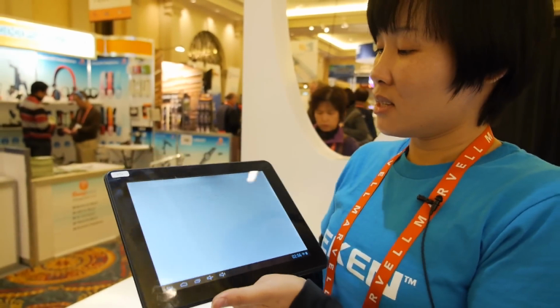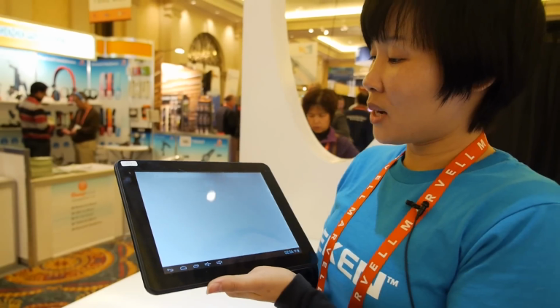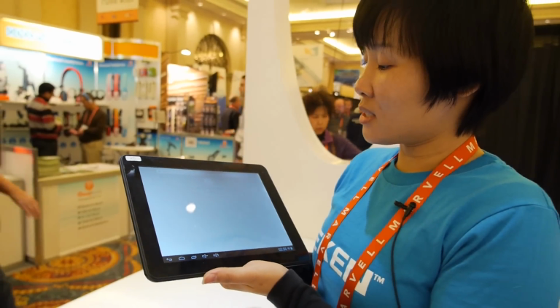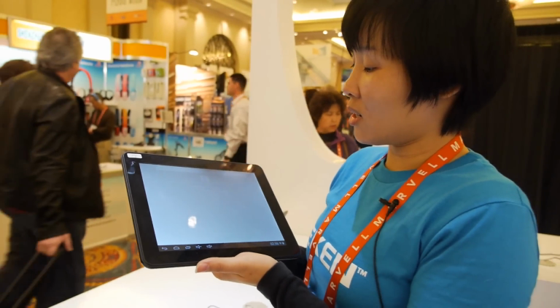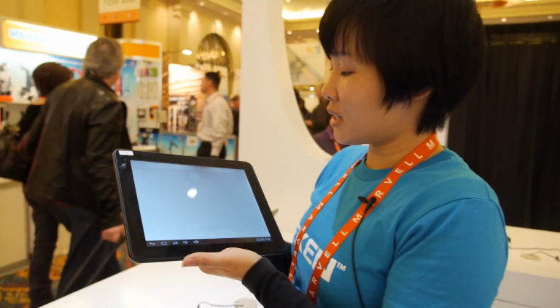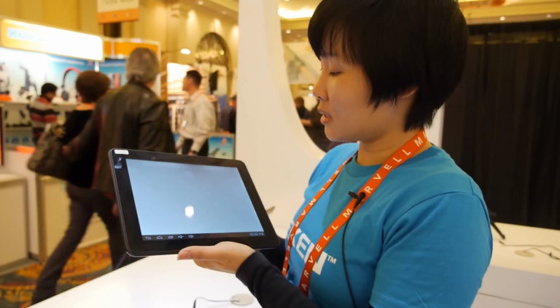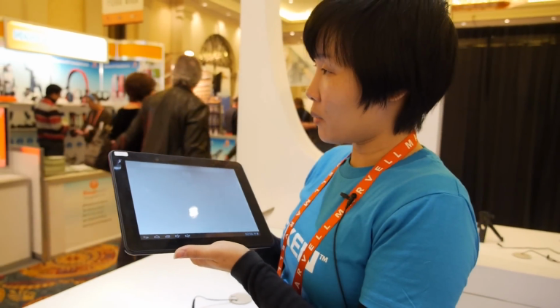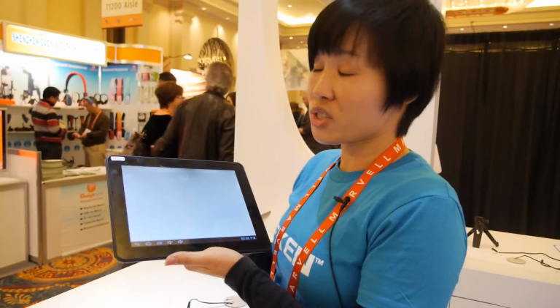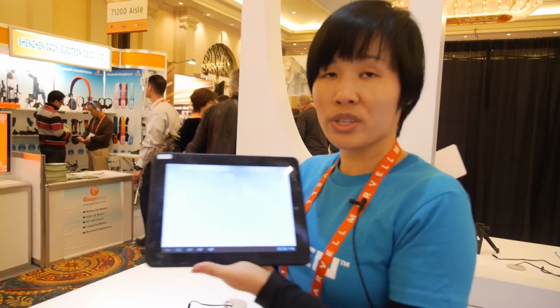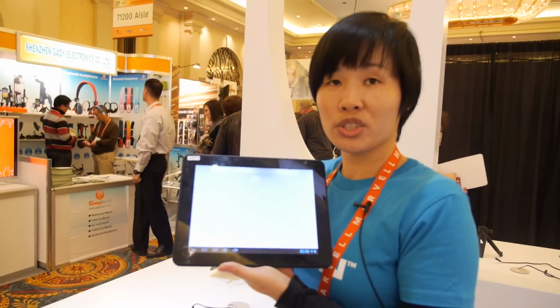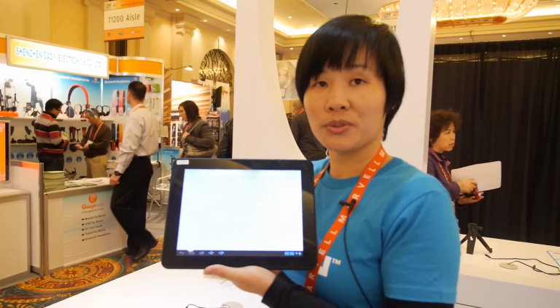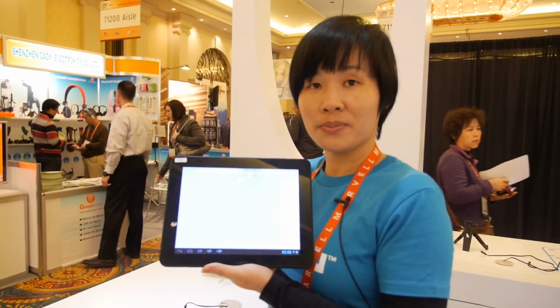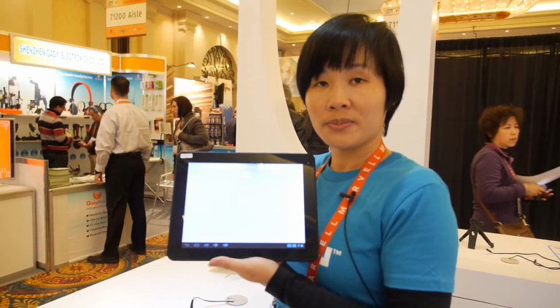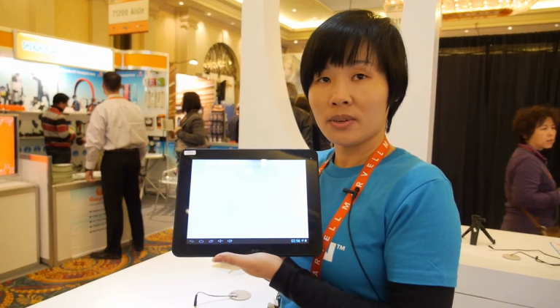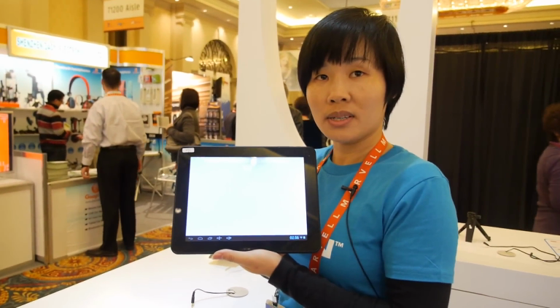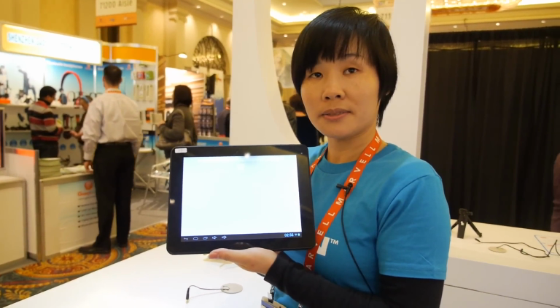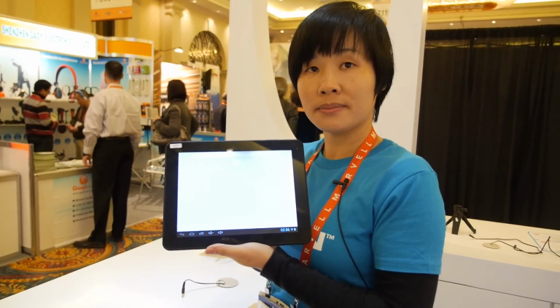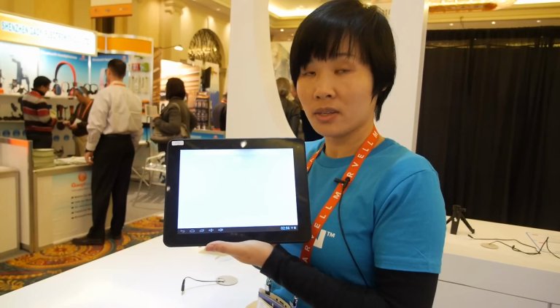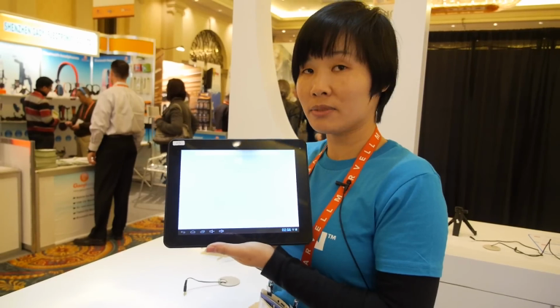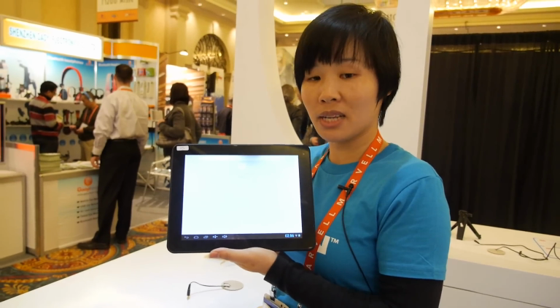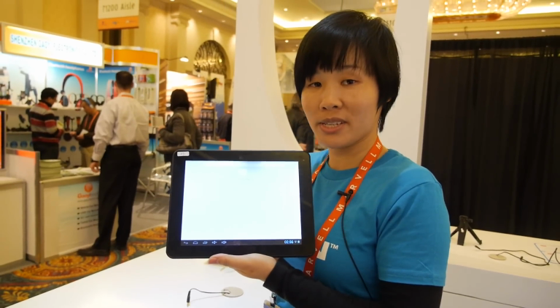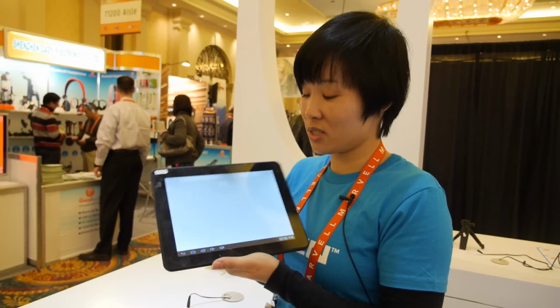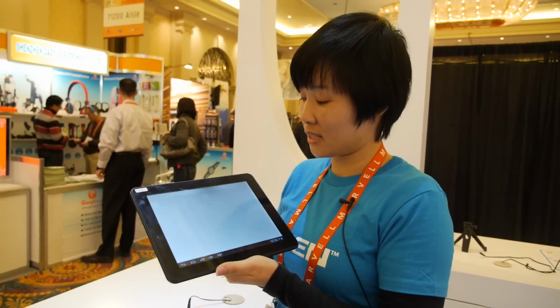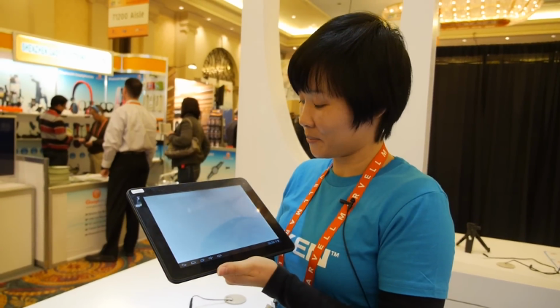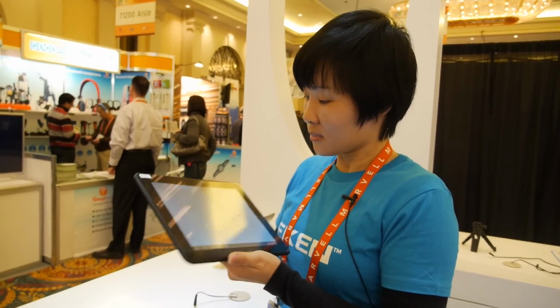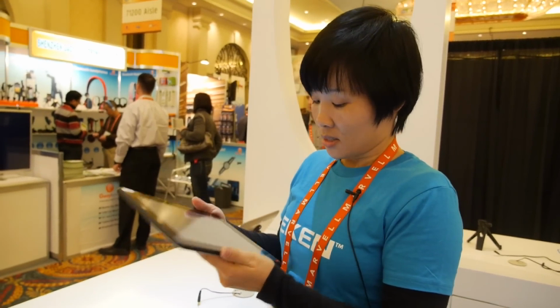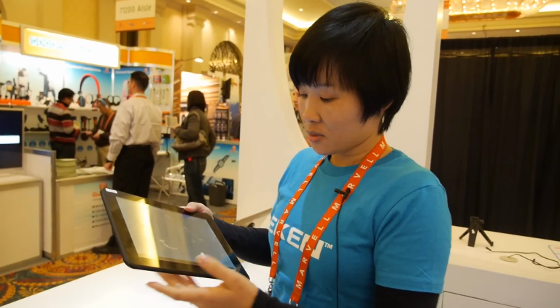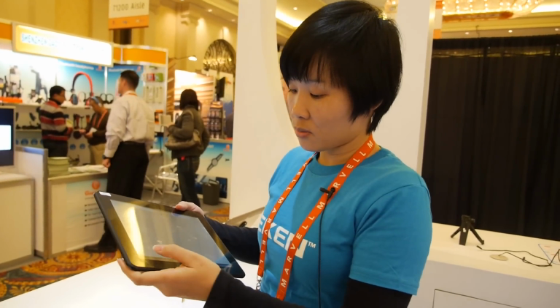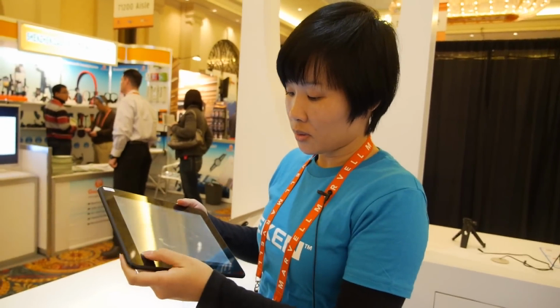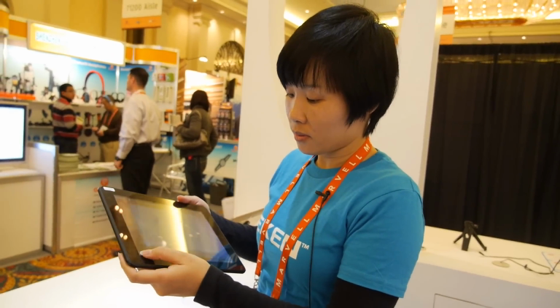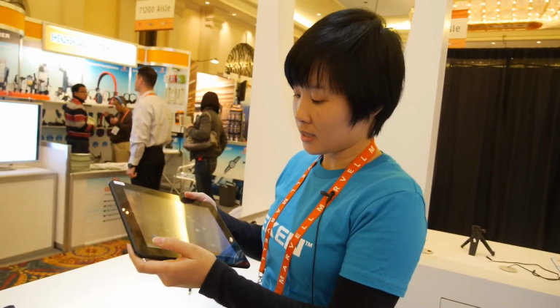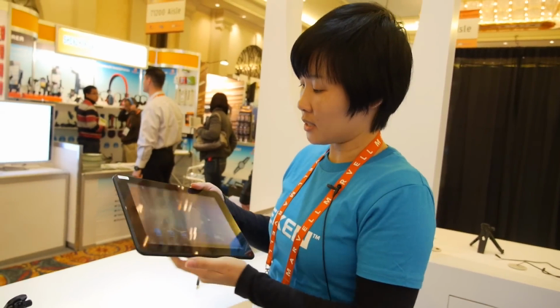How much does it cost? This one costs $122. Is it 9.7 inch? Yes, 9.7 inch.